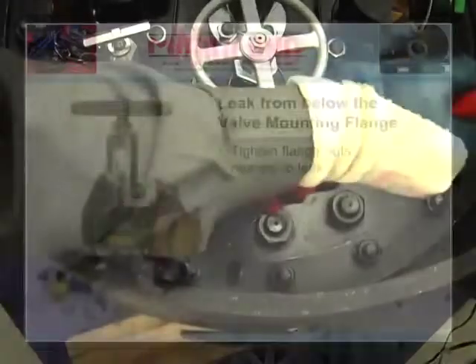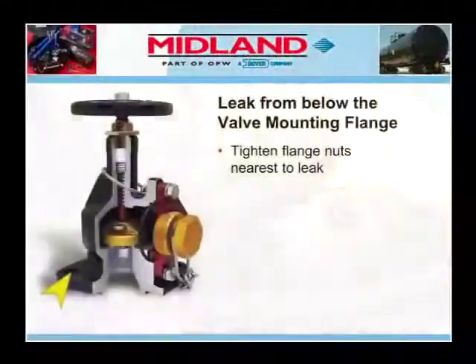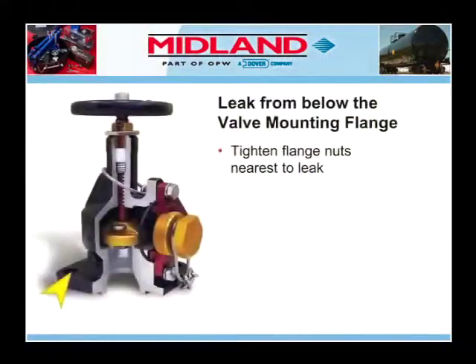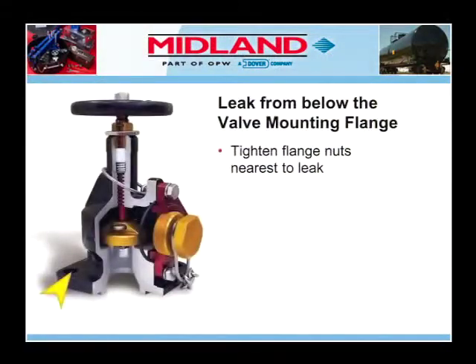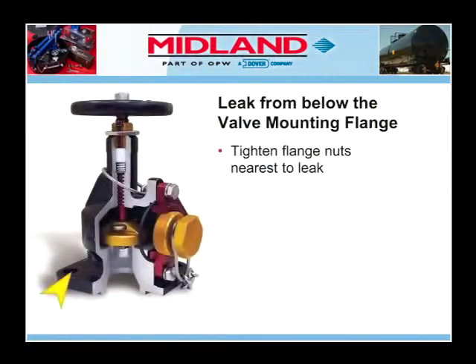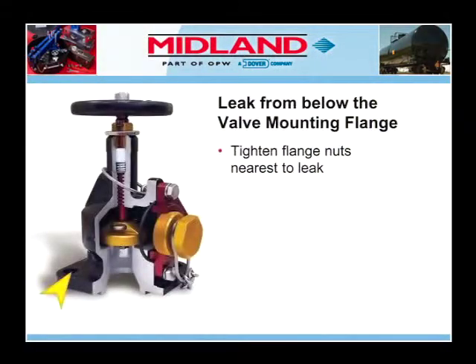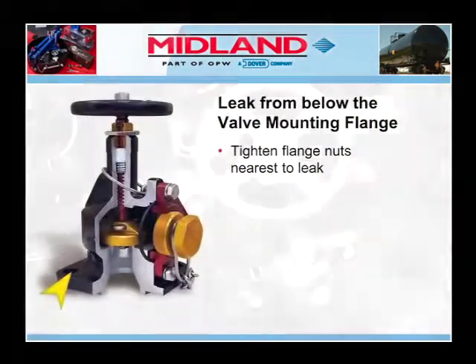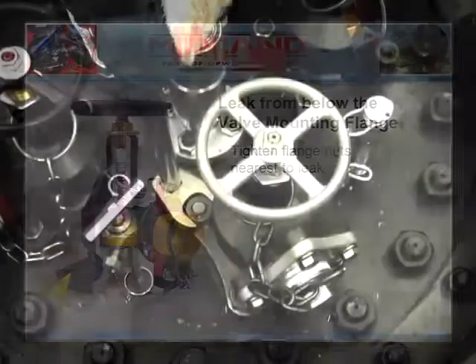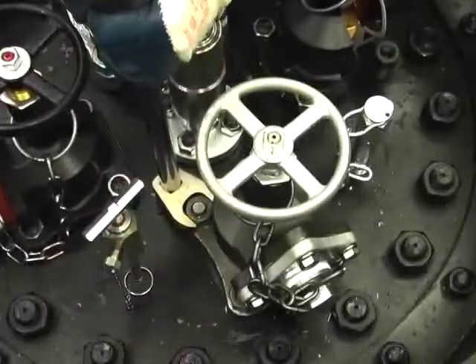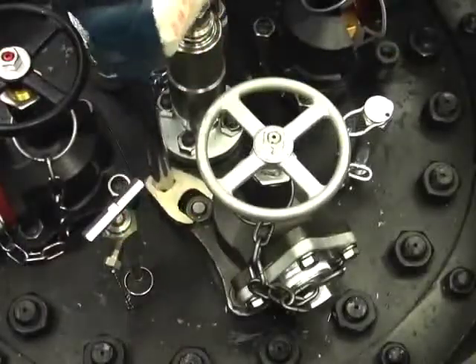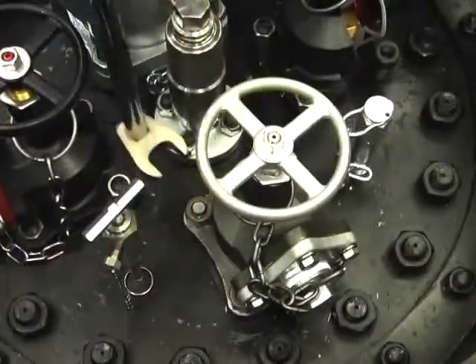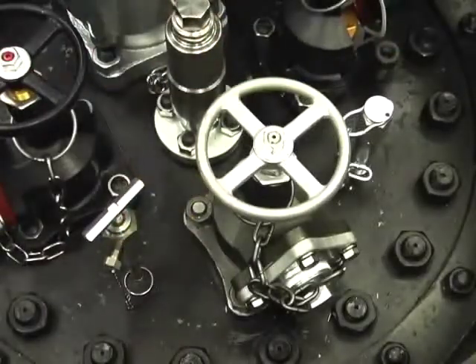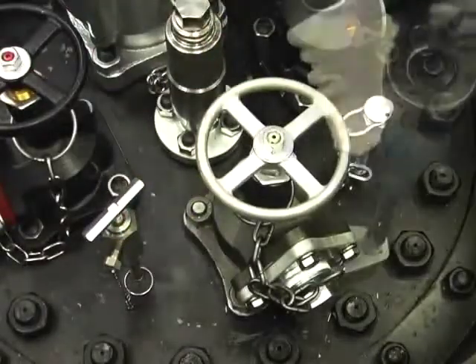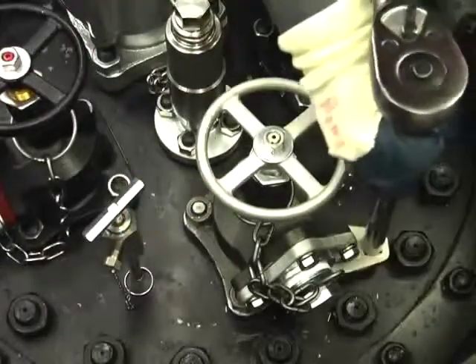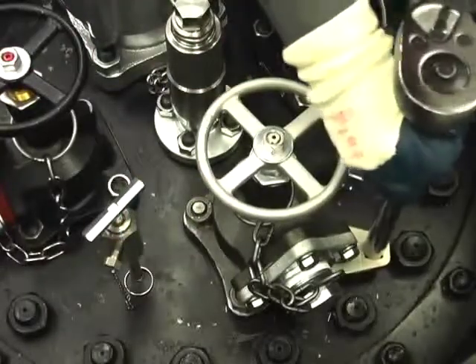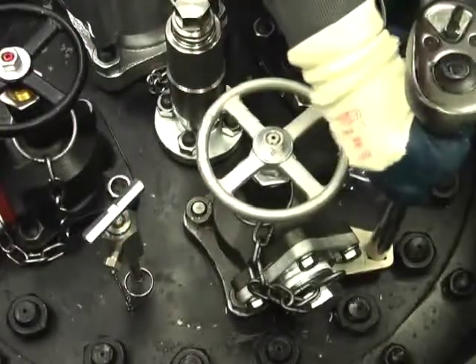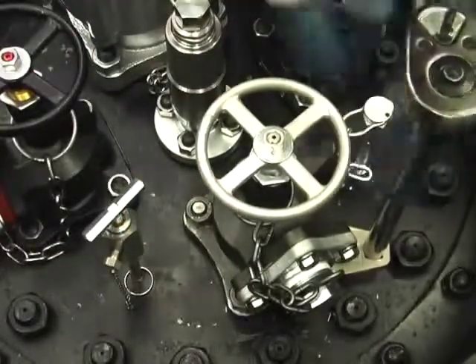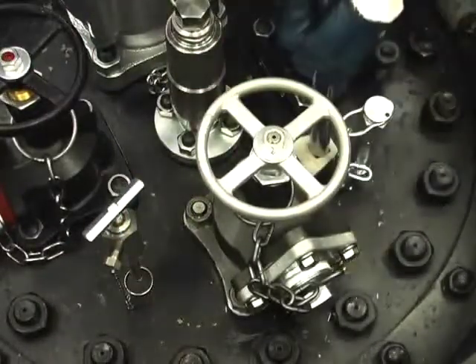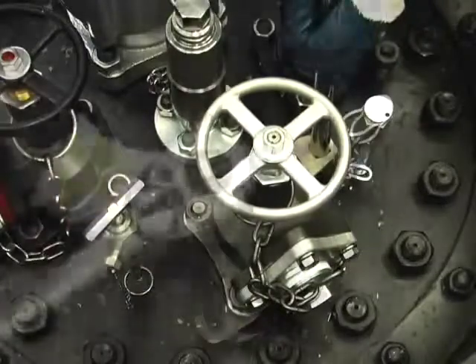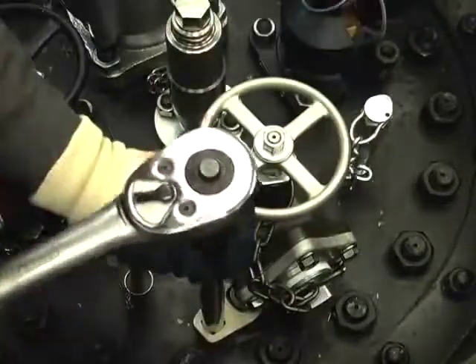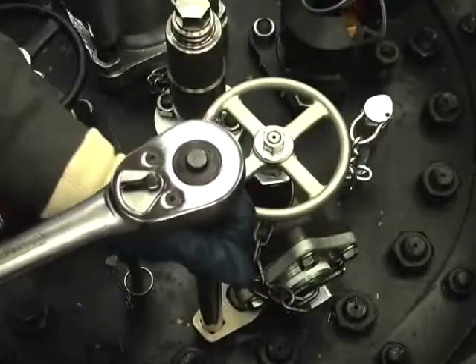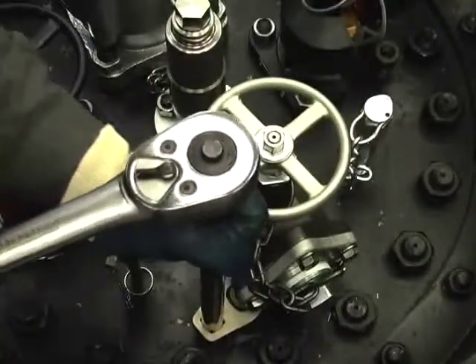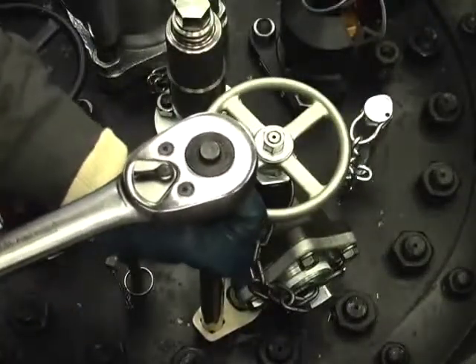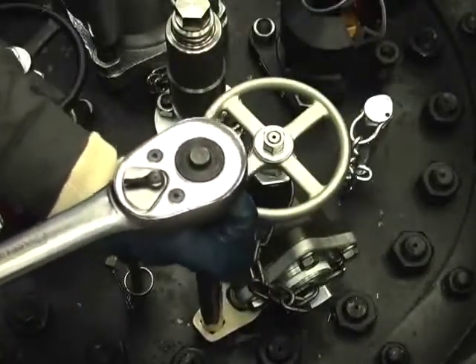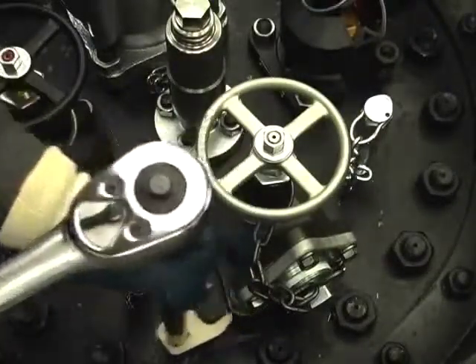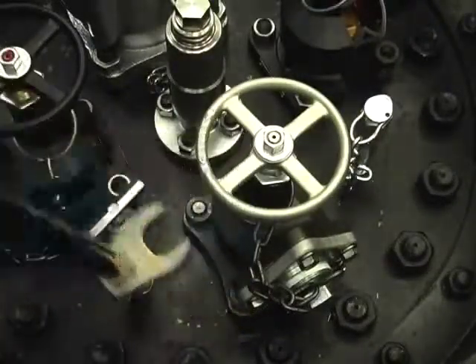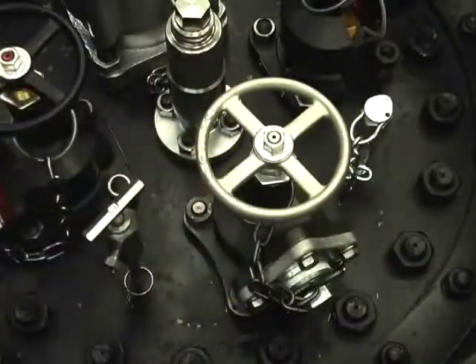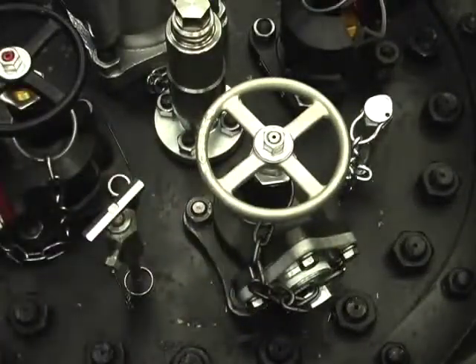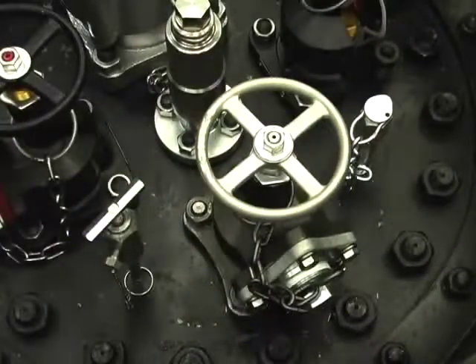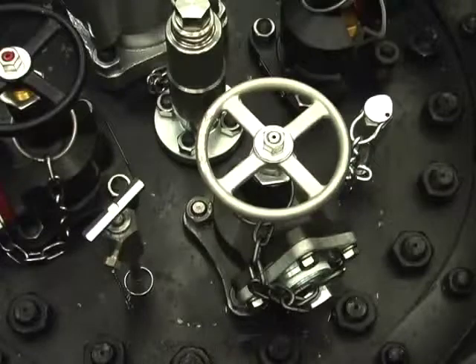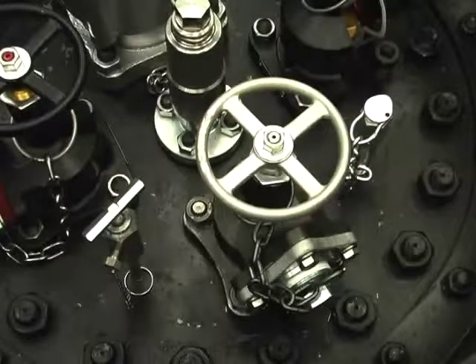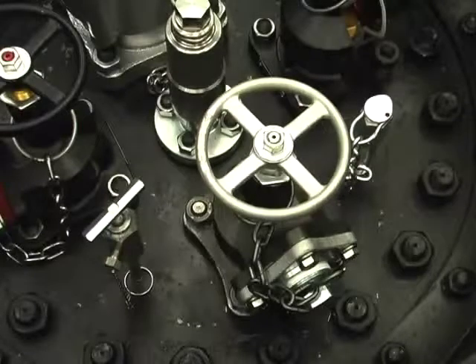If the leak is coming from below the valve mounting flange, tighten down the flange nuts nearest the leak and then alternating one, three, two, four. Leaks involving vapor angle valves should be handled in the same manner as liquid angle valves.